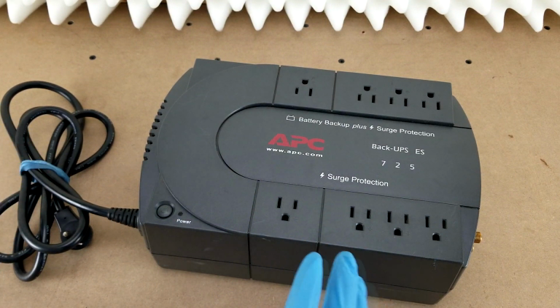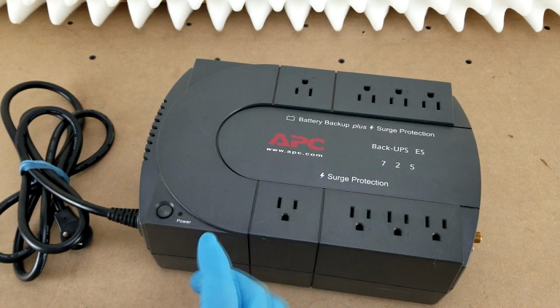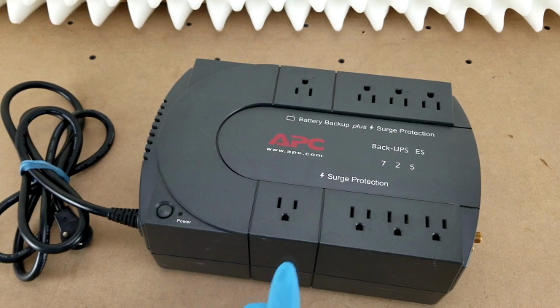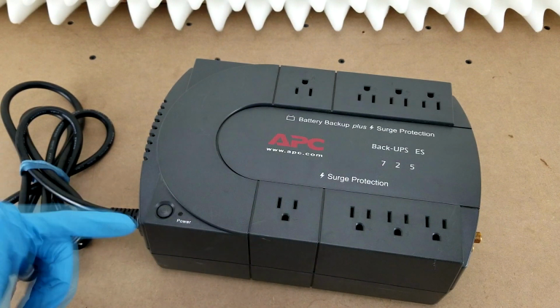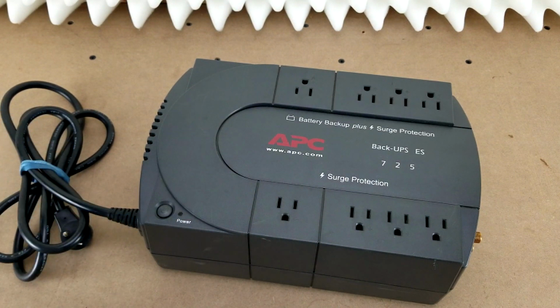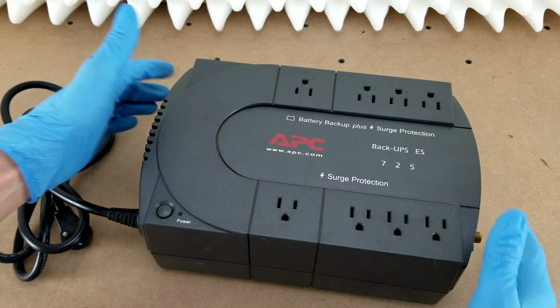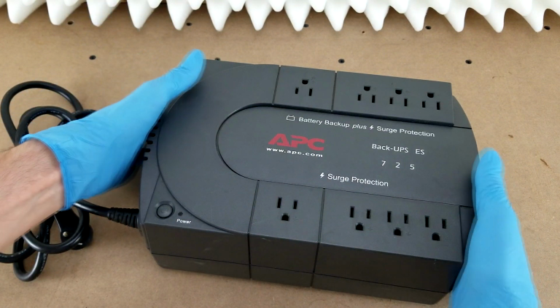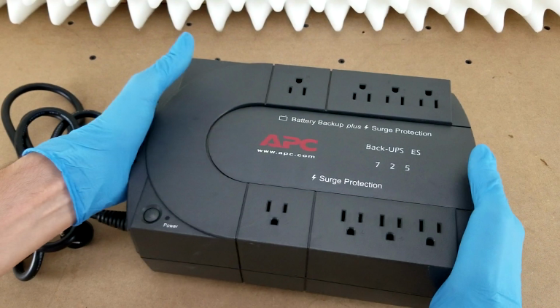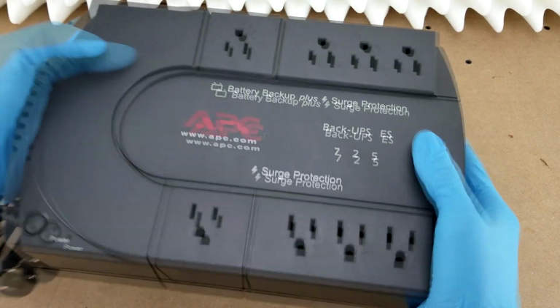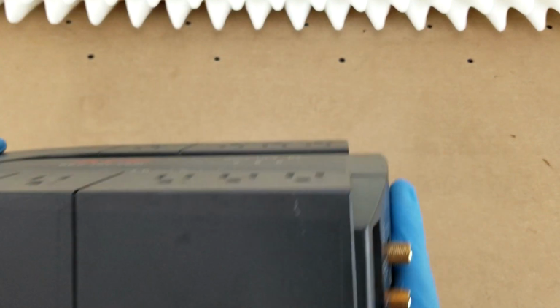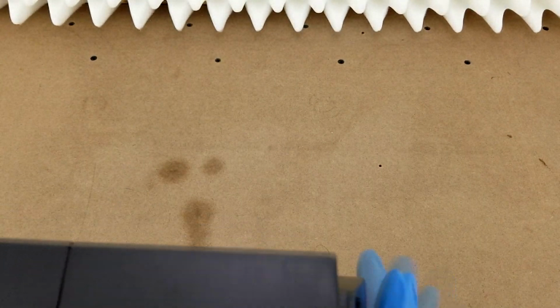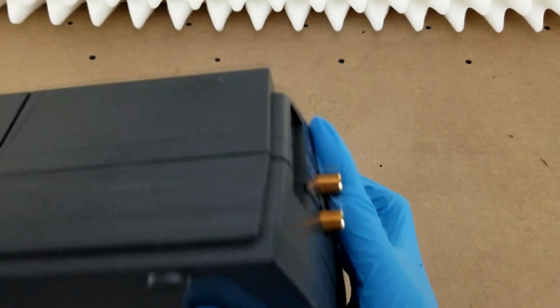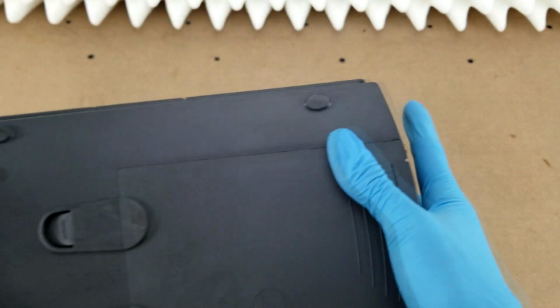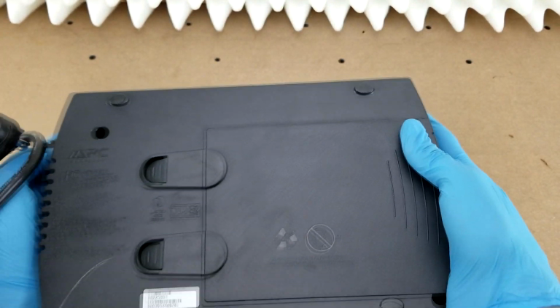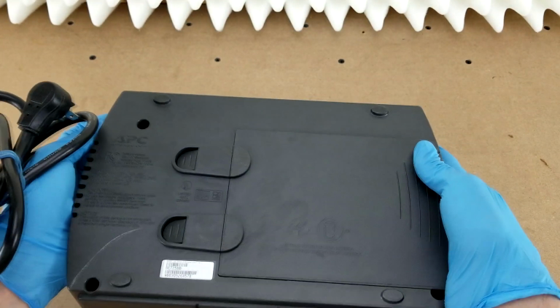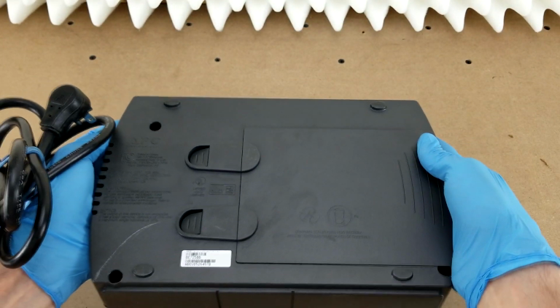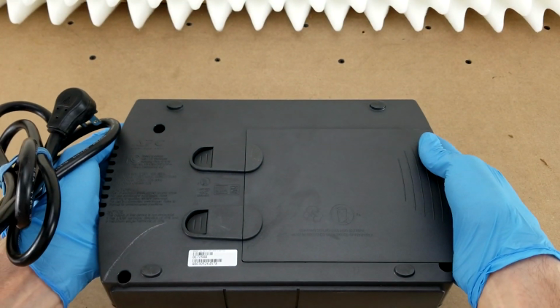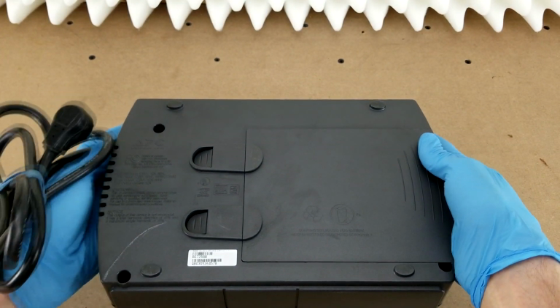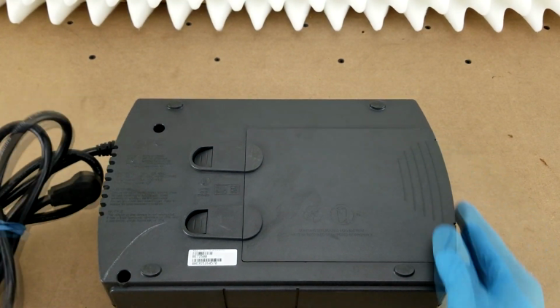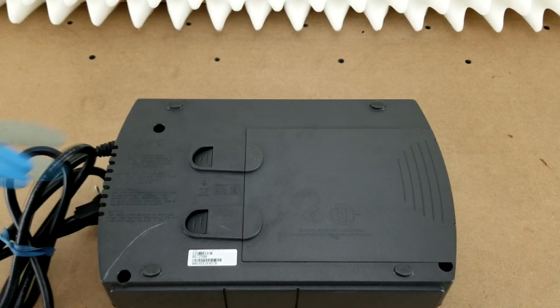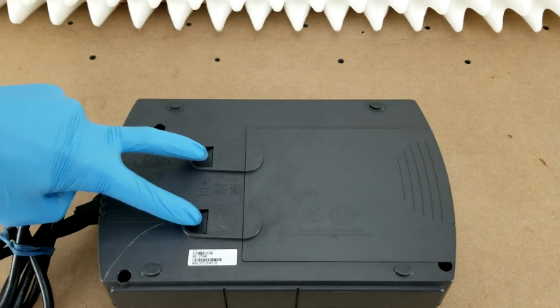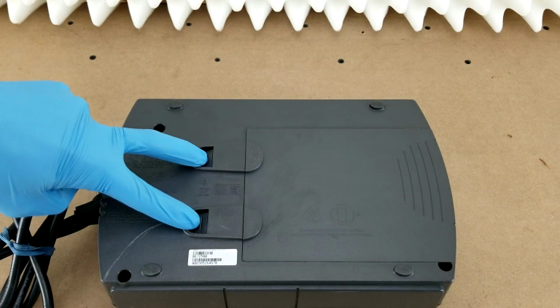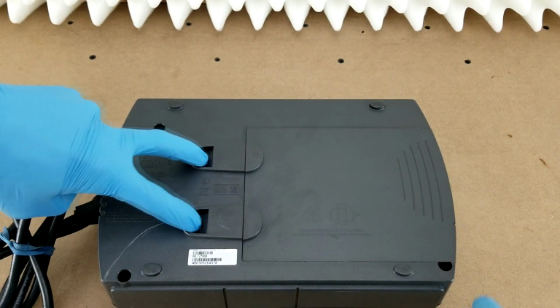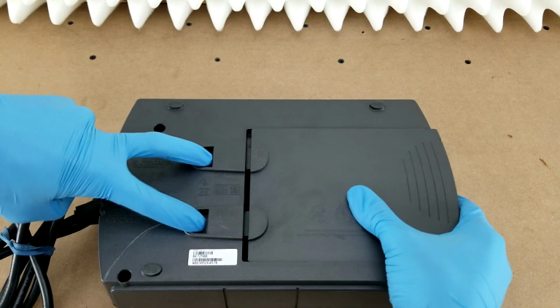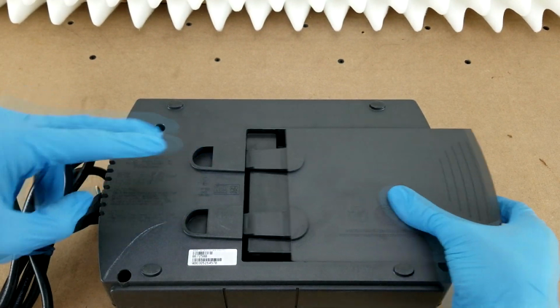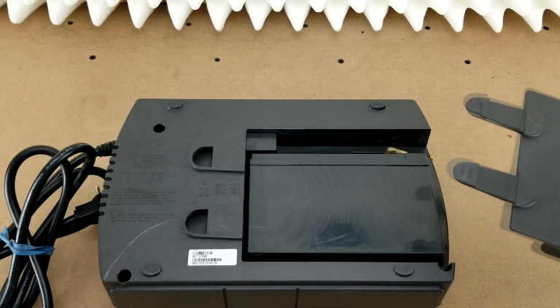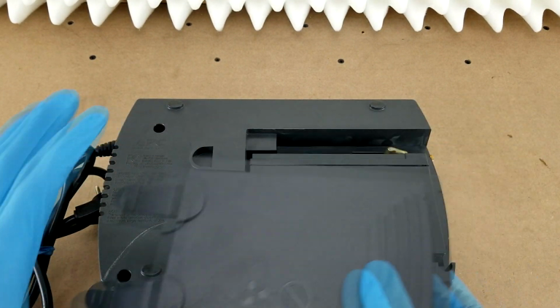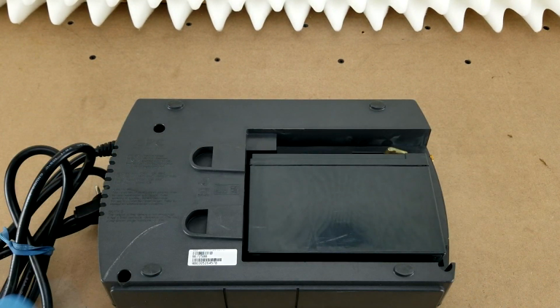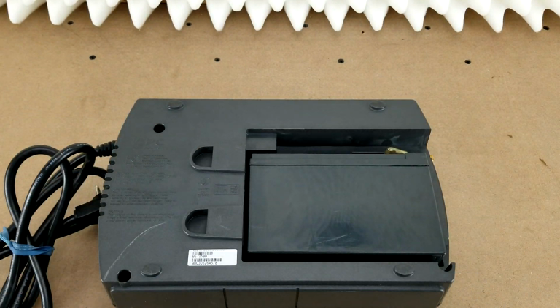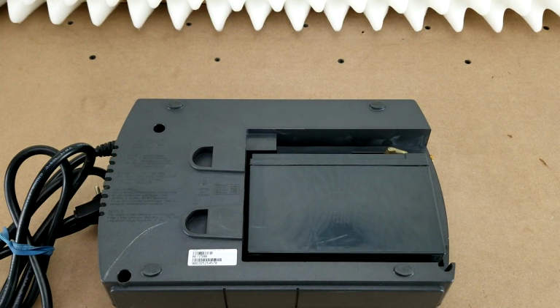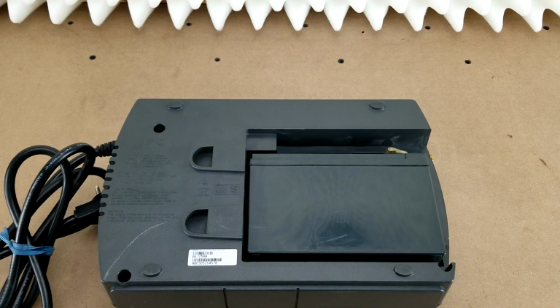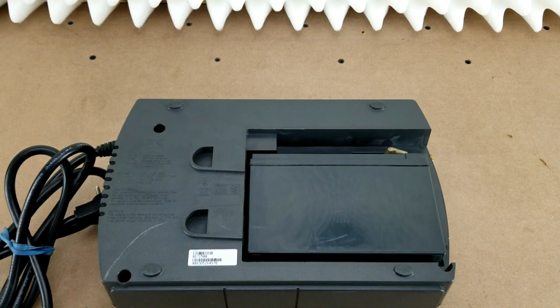Go ahead and unplug everything after you turn it off, and then you can flip it over like this to show the underside. There are these two tabs here that you can push on to release the battery cover. Pull that off and set it aside.